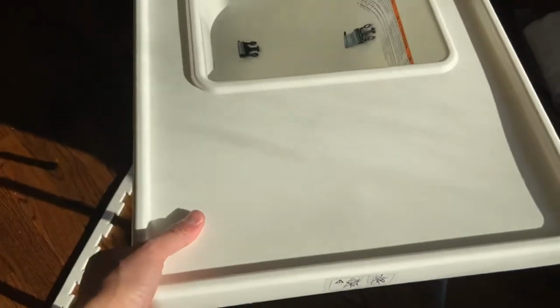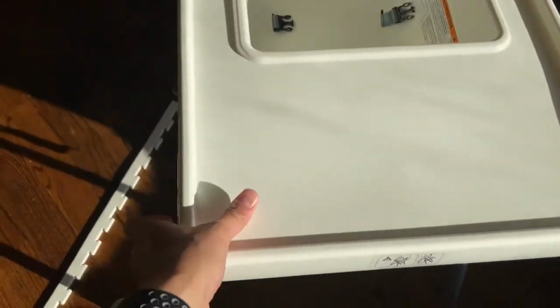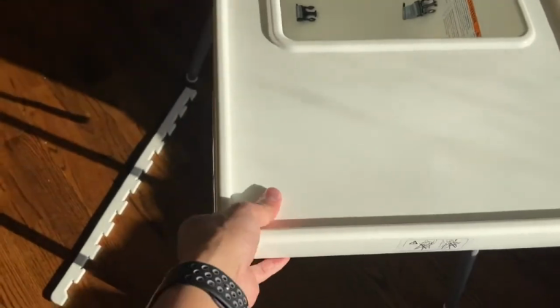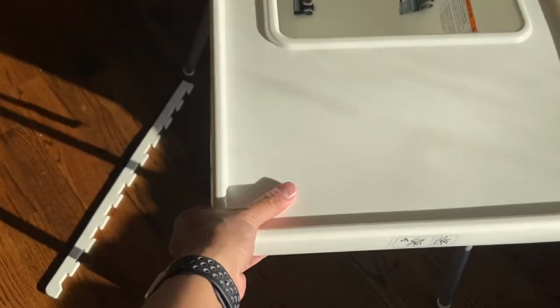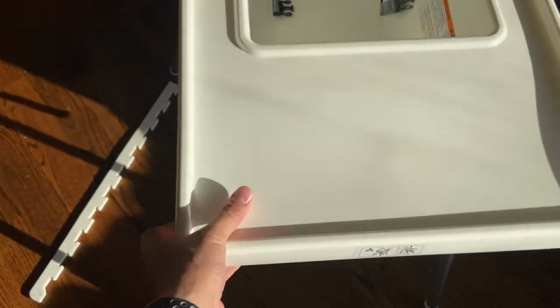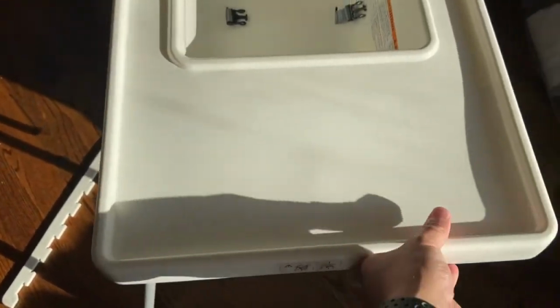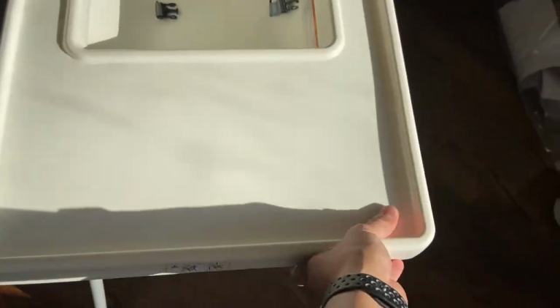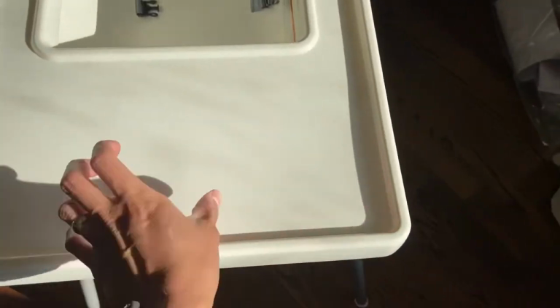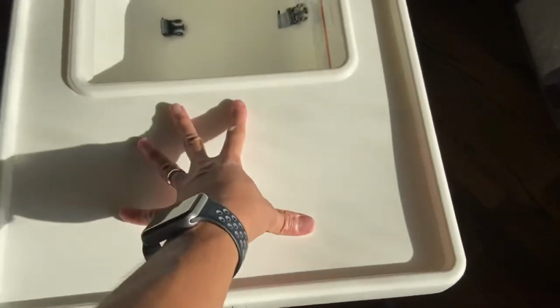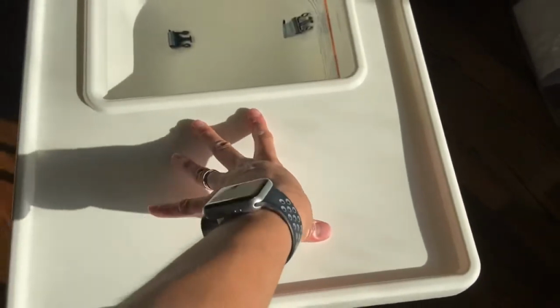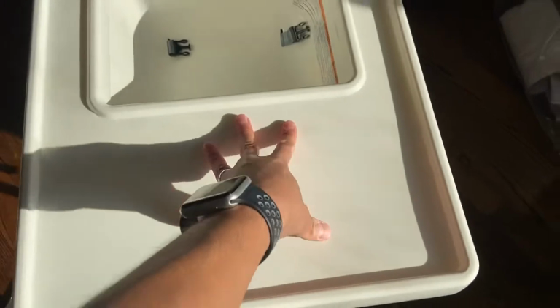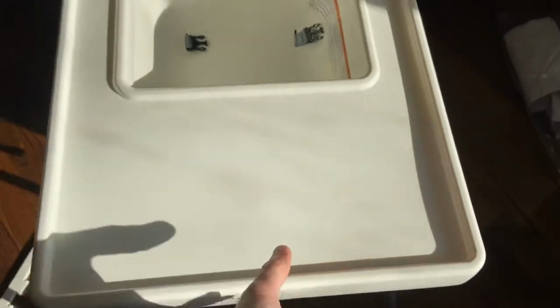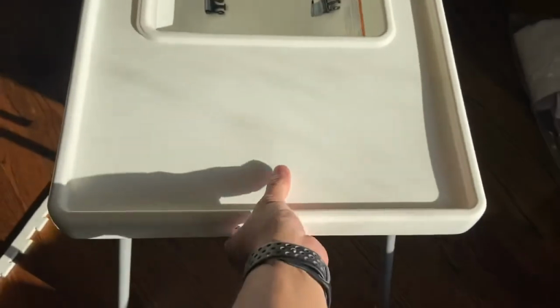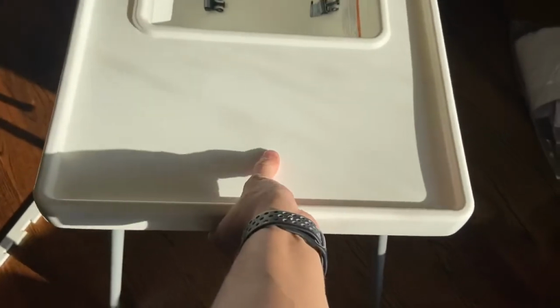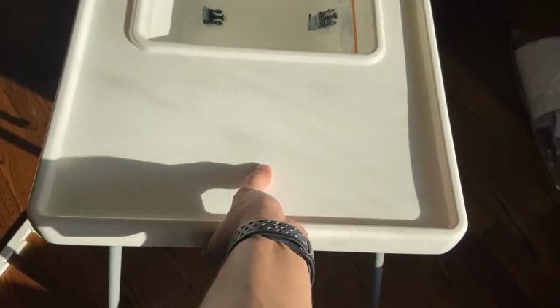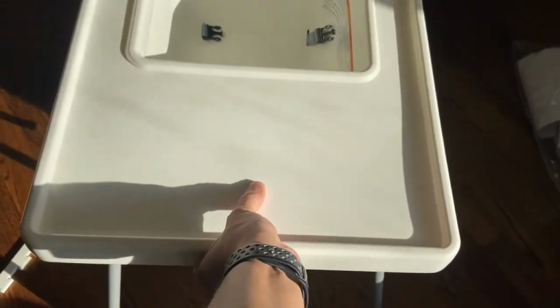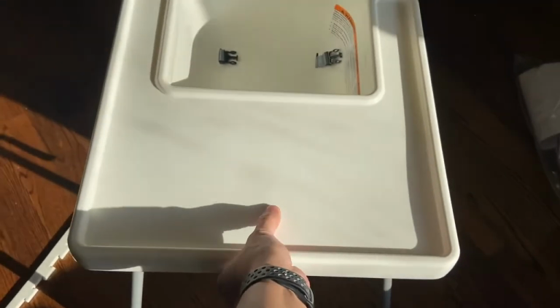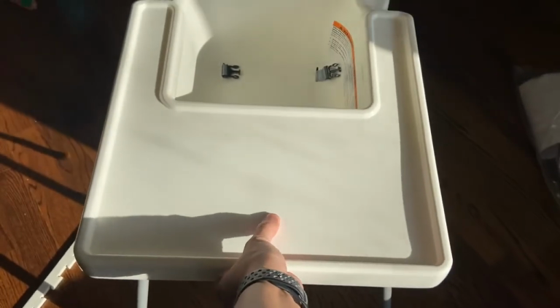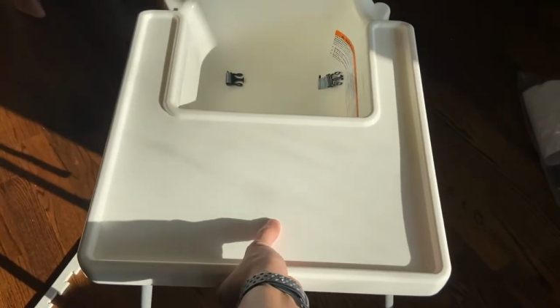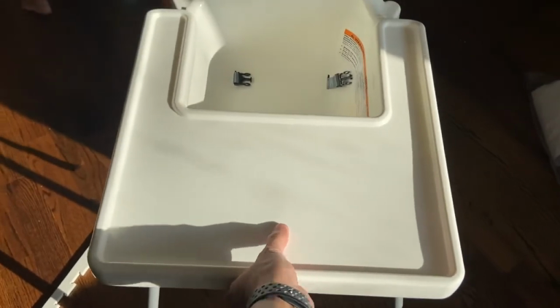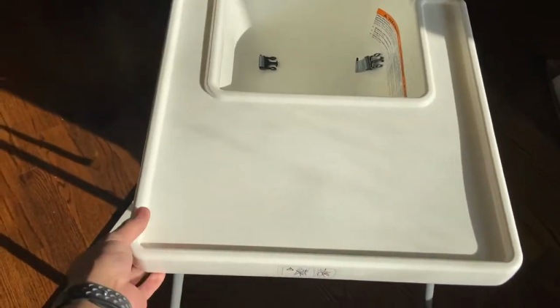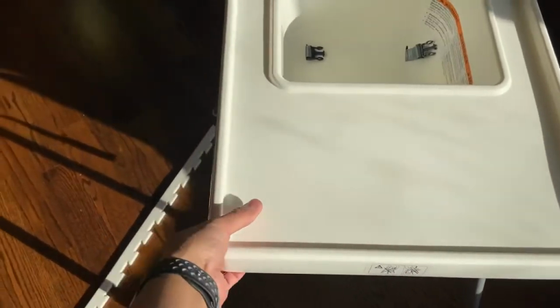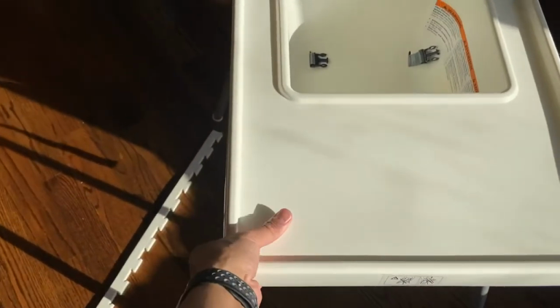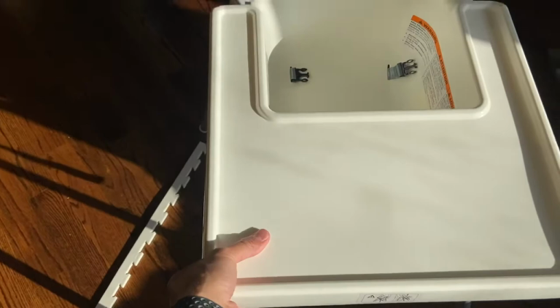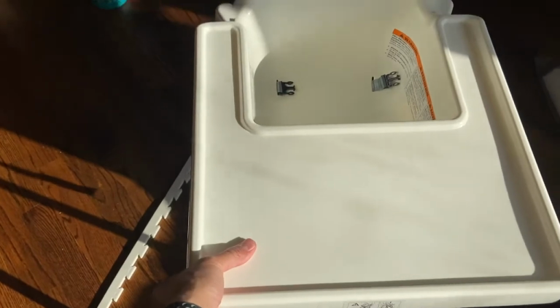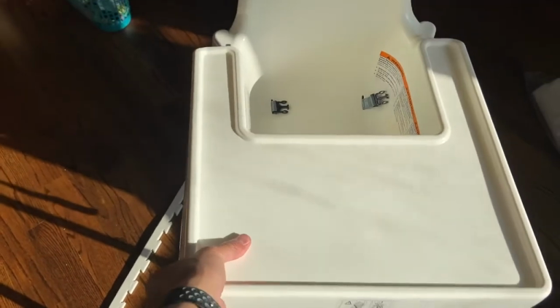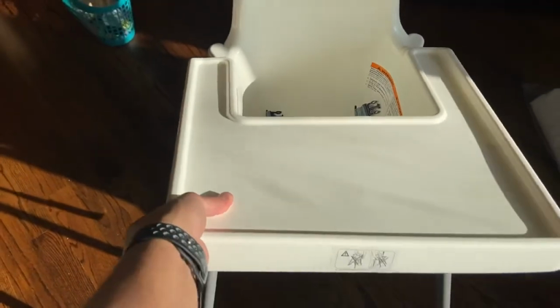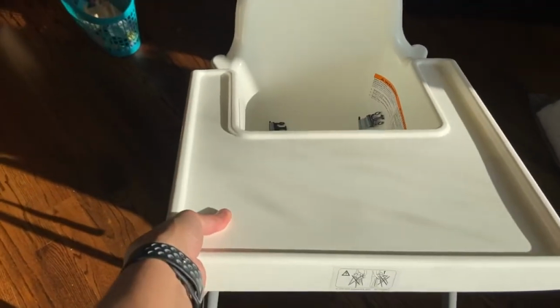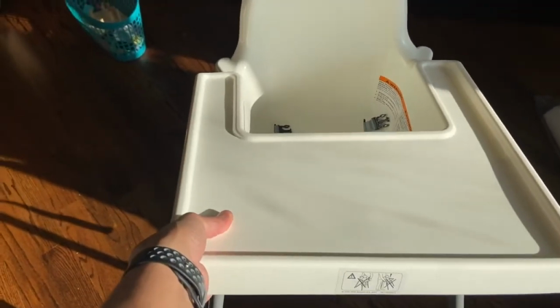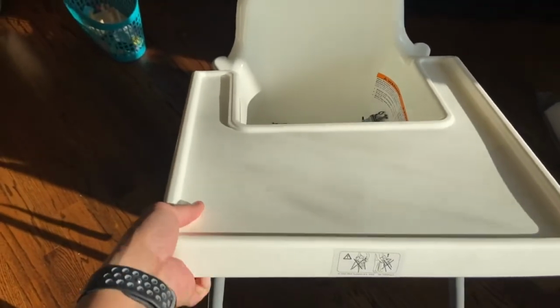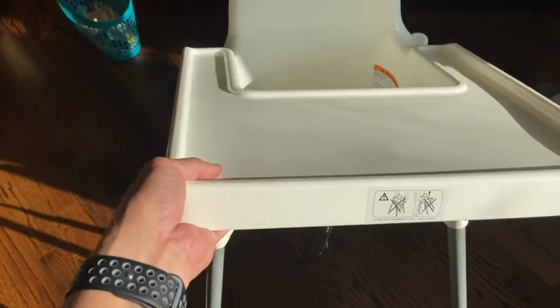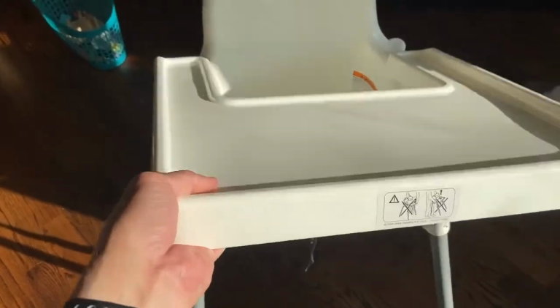You have to hold the corner to remove it with one hand. If you pull here you can't. If you pull here, I can remove it with one hand.